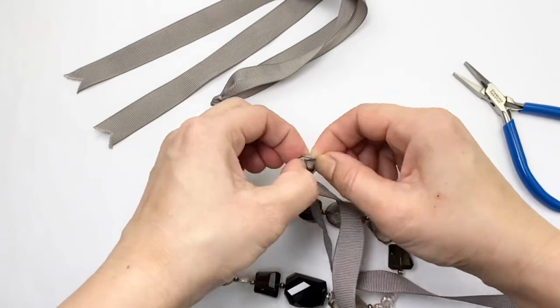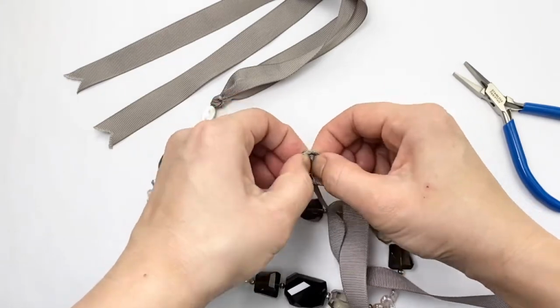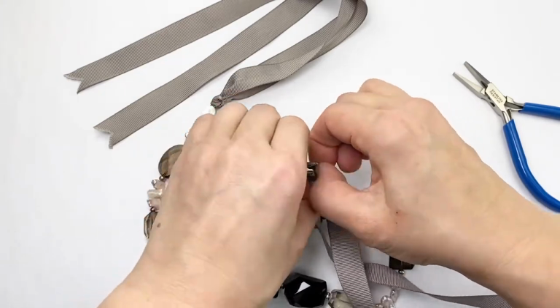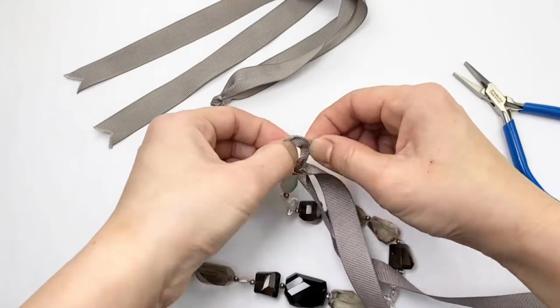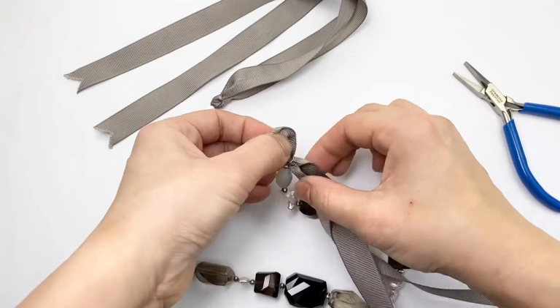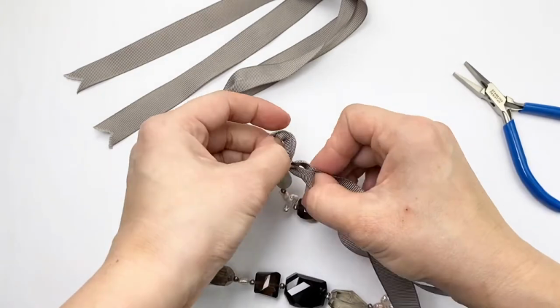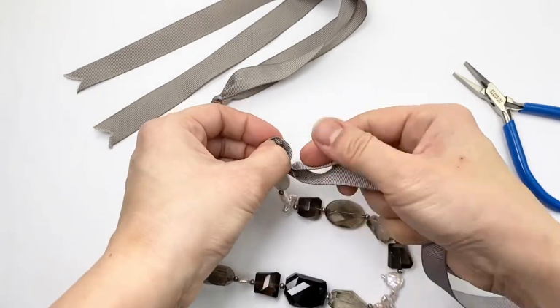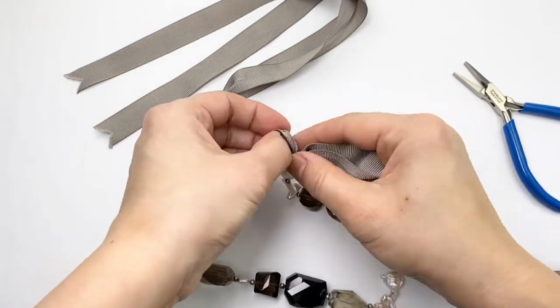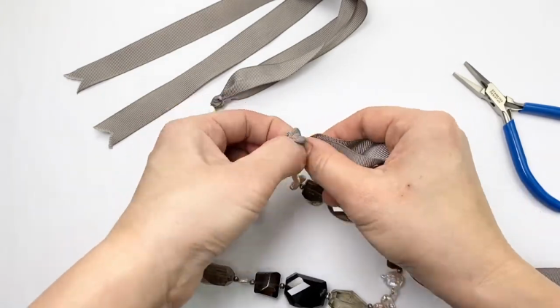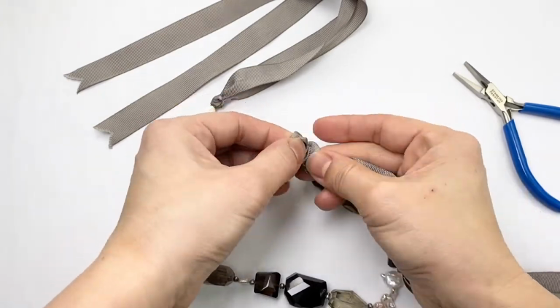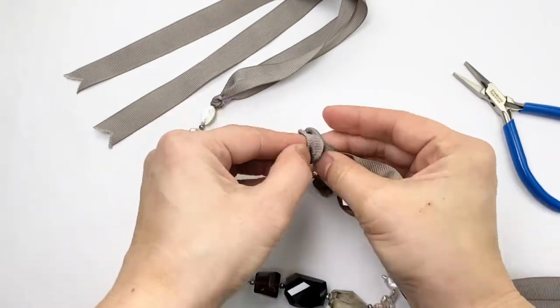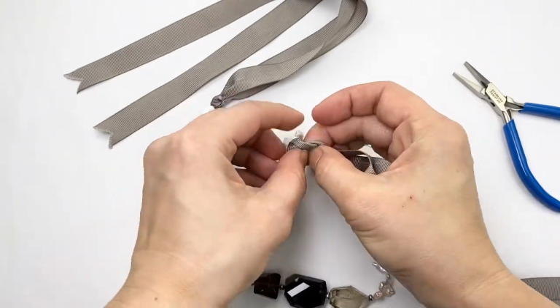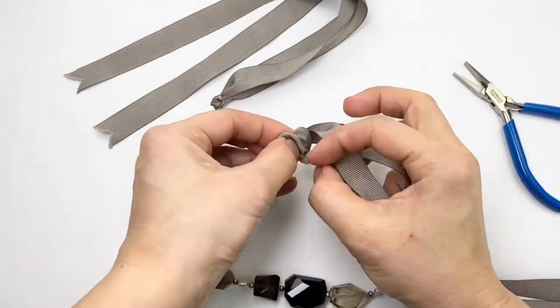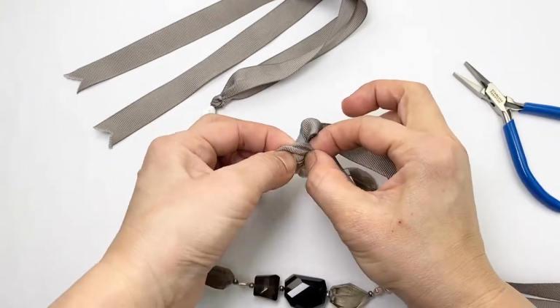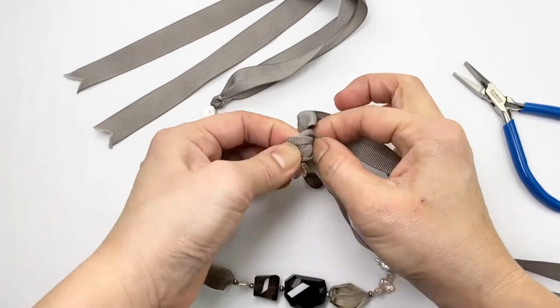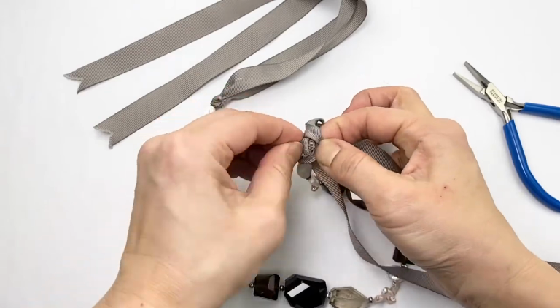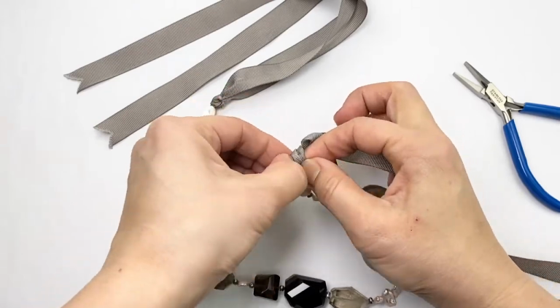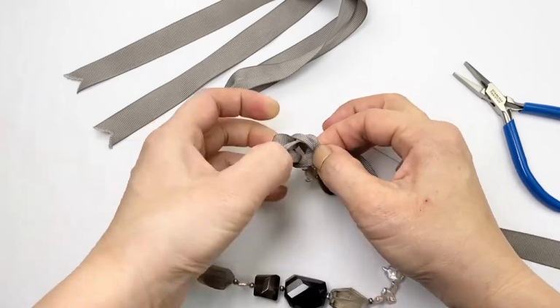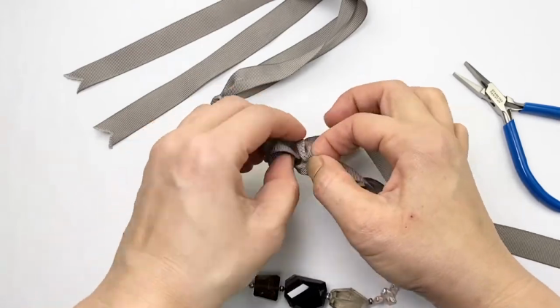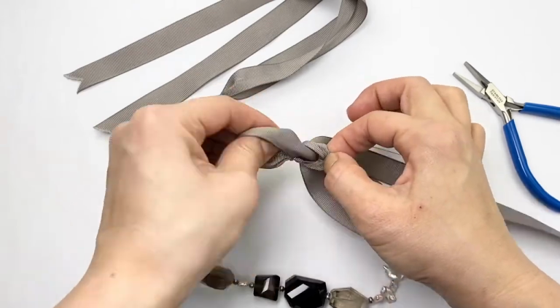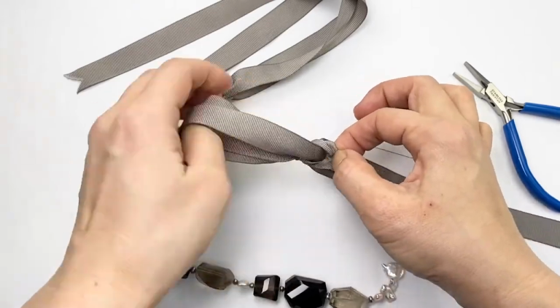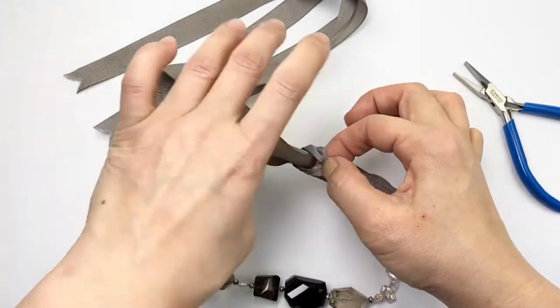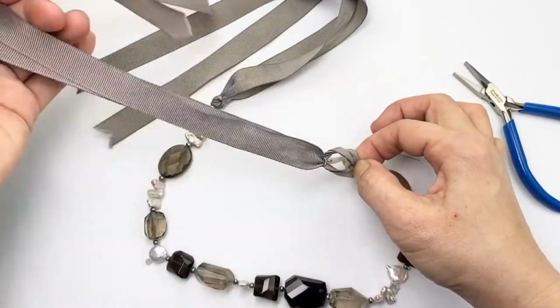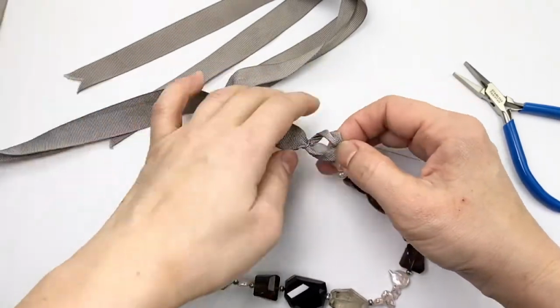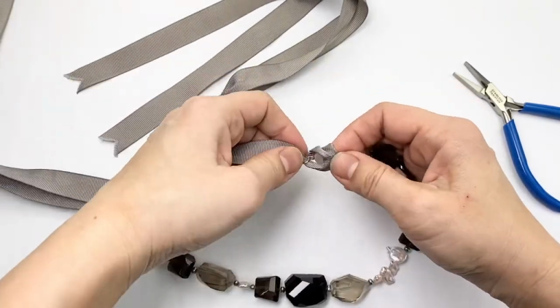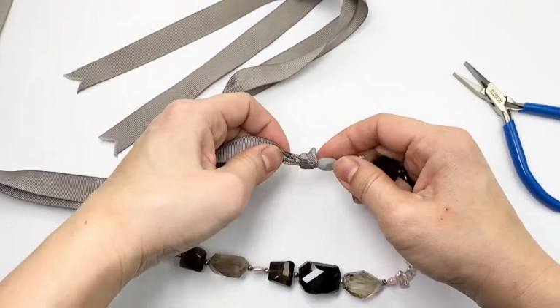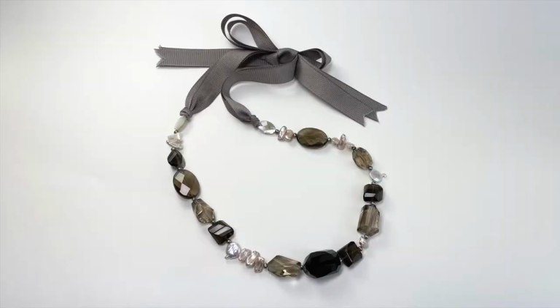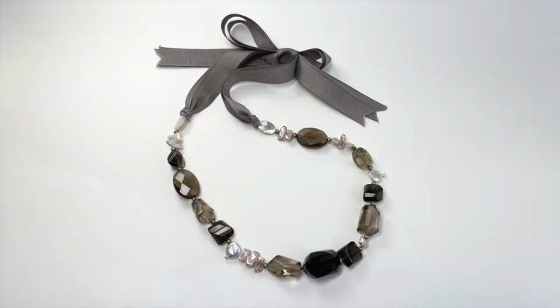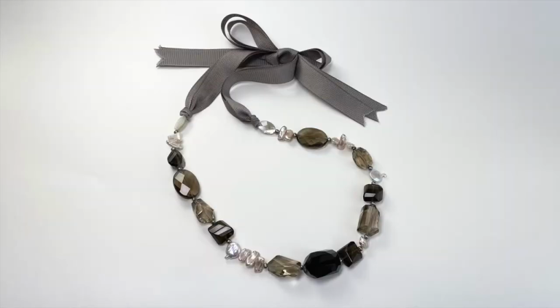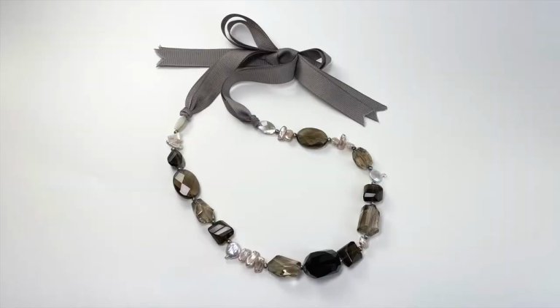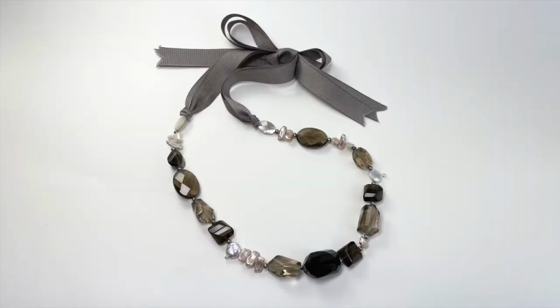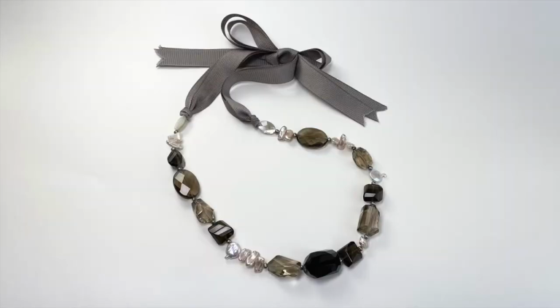Then thread both of the ribbons back through it and tighten. Now you have an attached ribbon. There you have it.